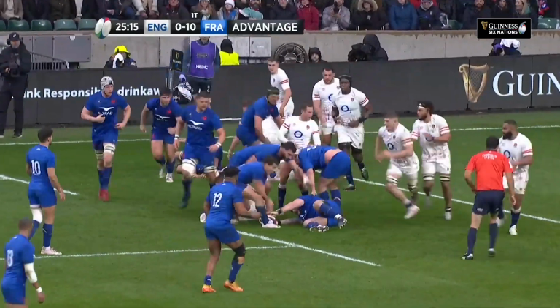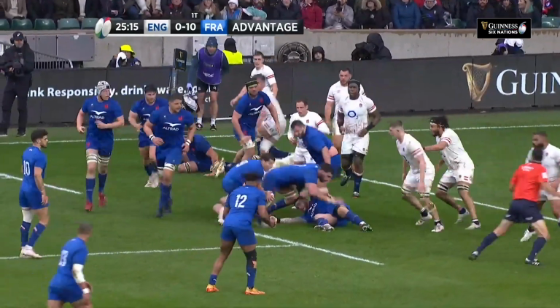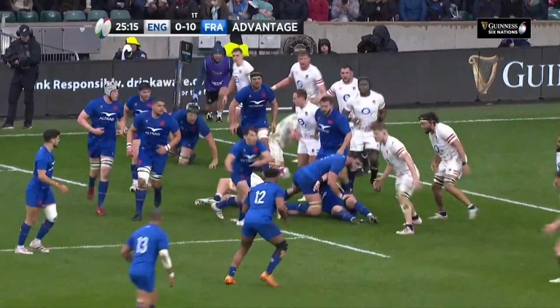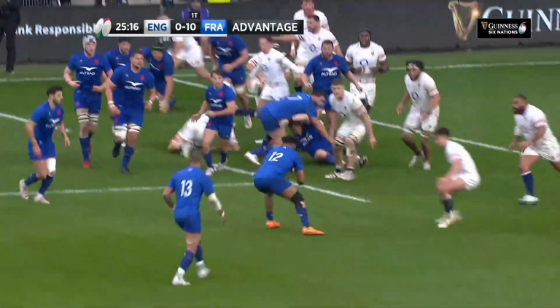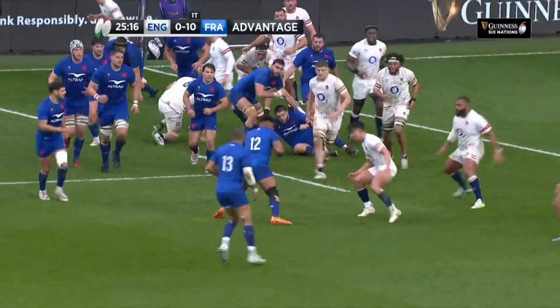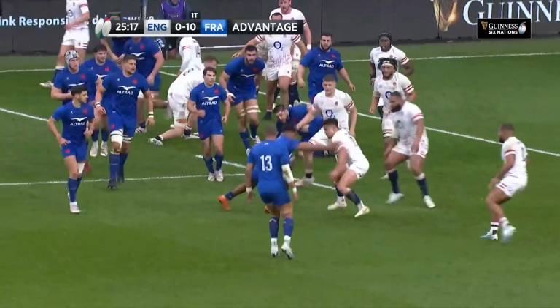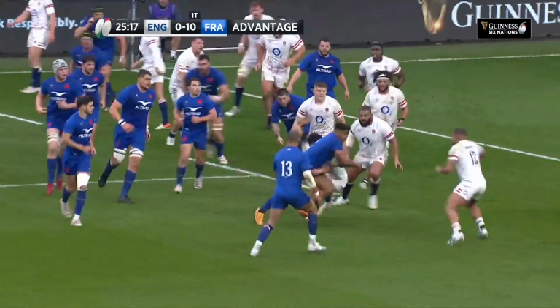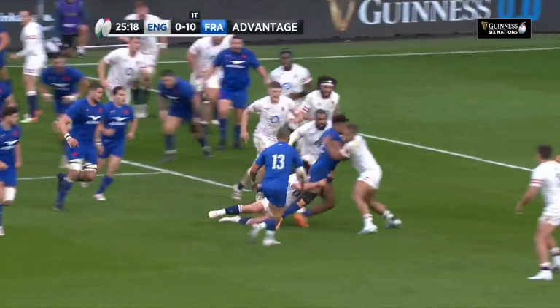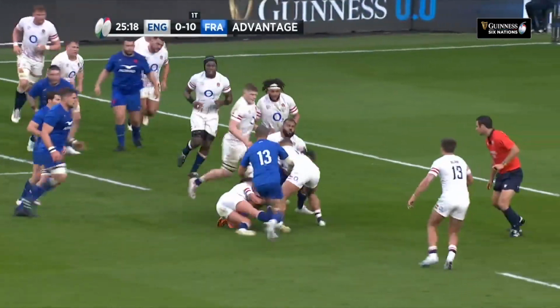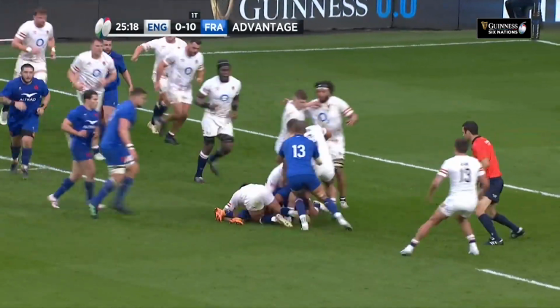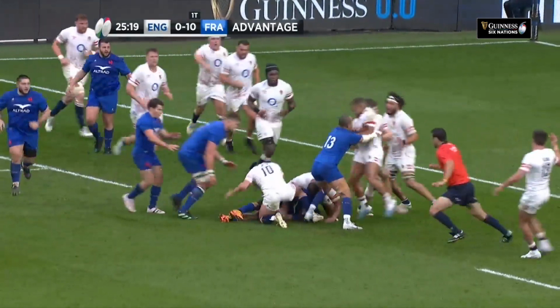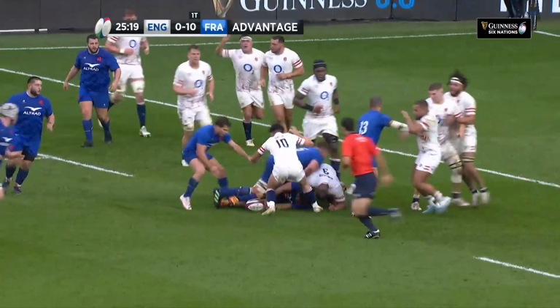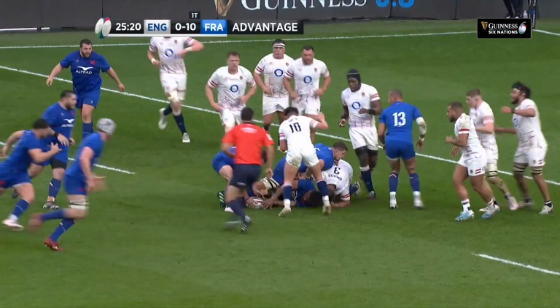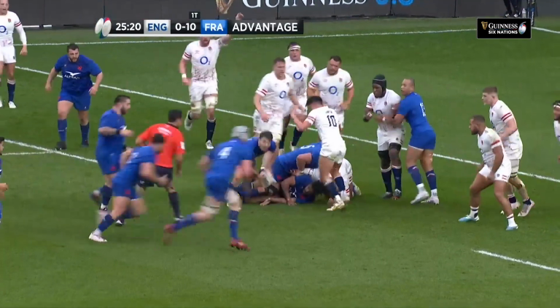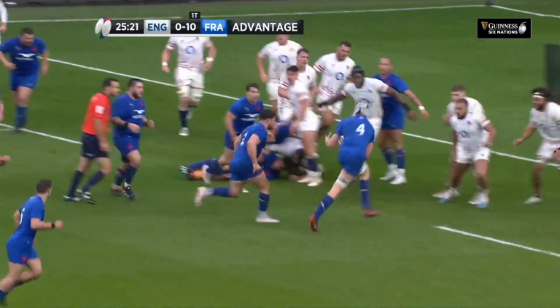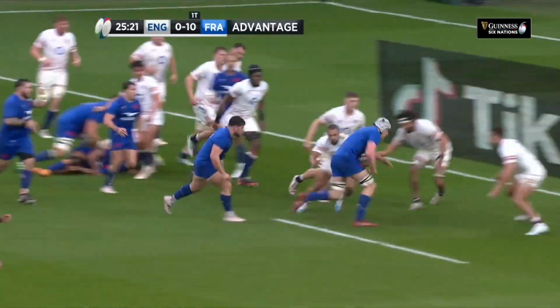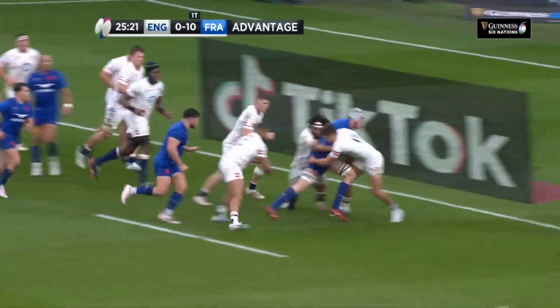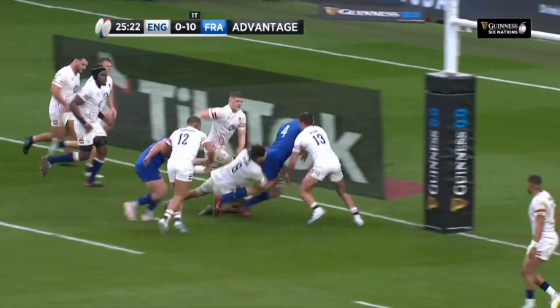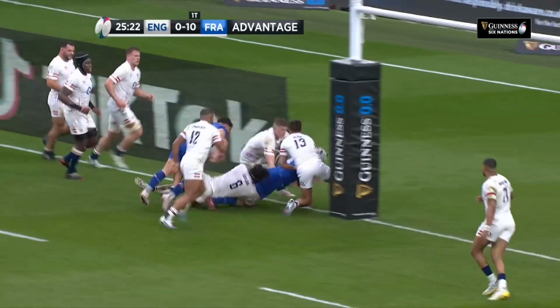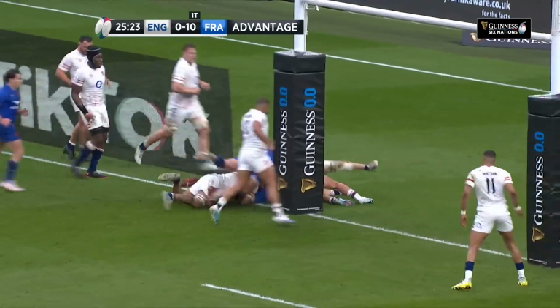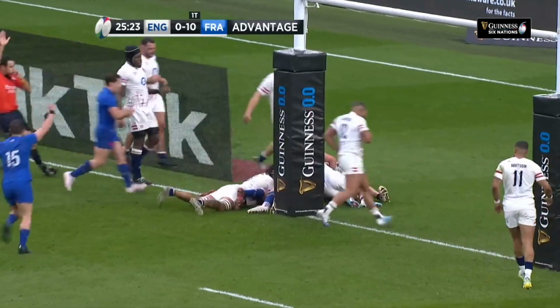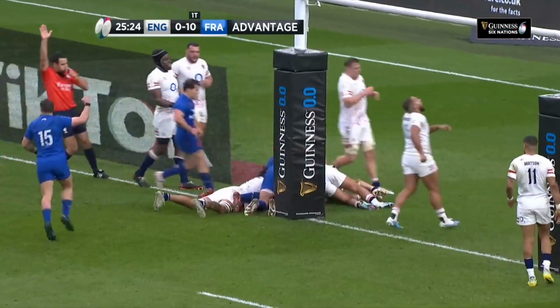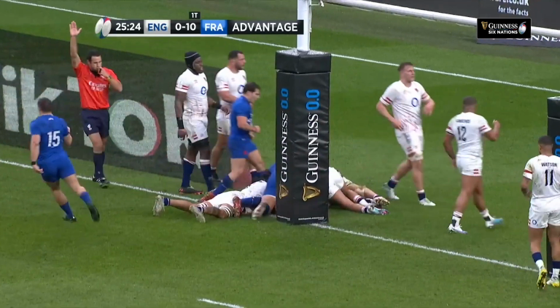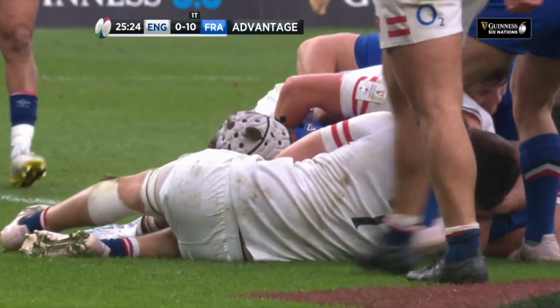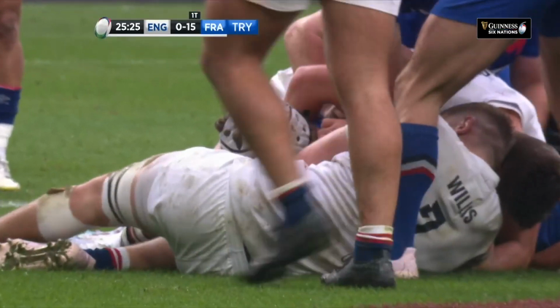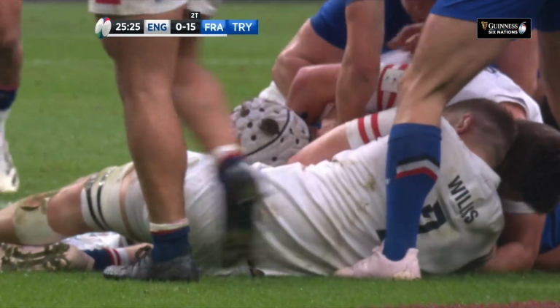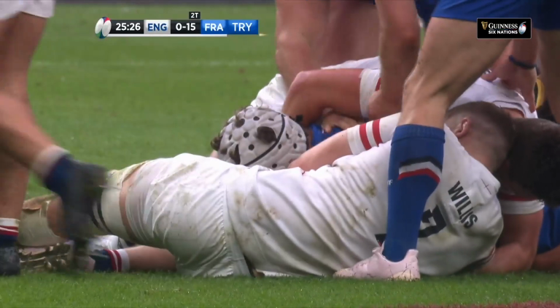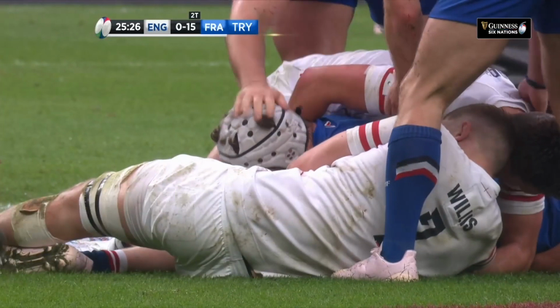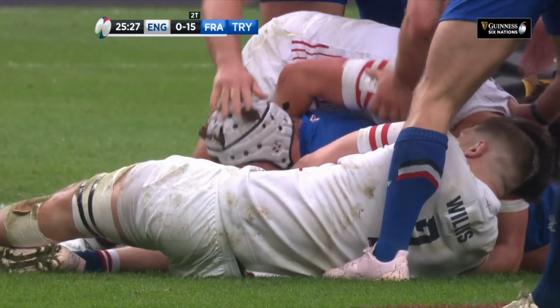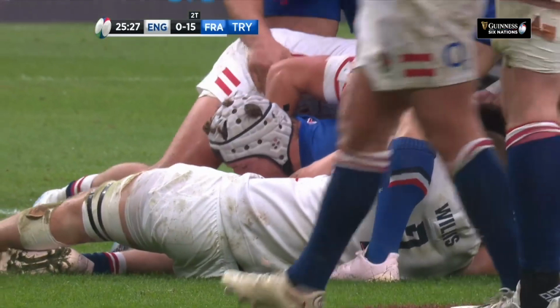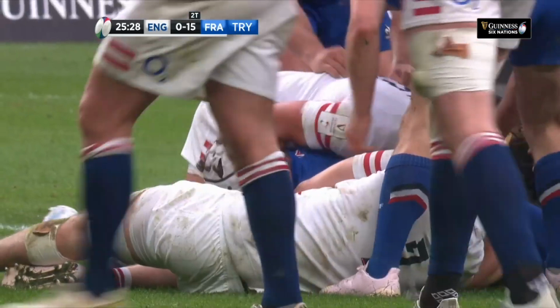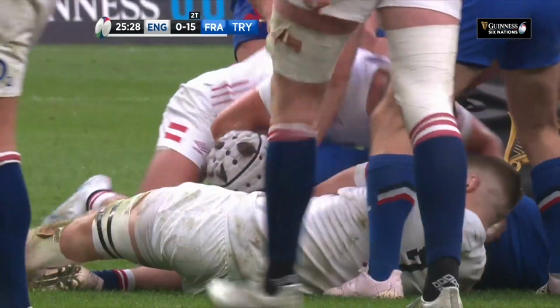It is a penalty advantage here to France. Here's Jonathan Dante — showing there he could step as well. Flamont, and Flamont powers his way through. A balance in the year, stay off the clock.